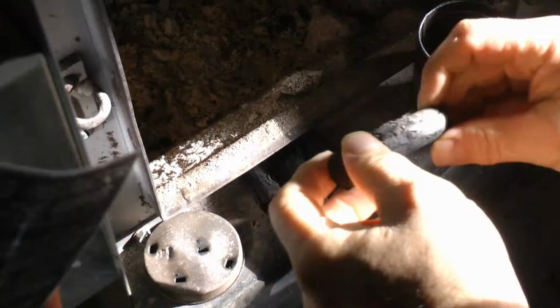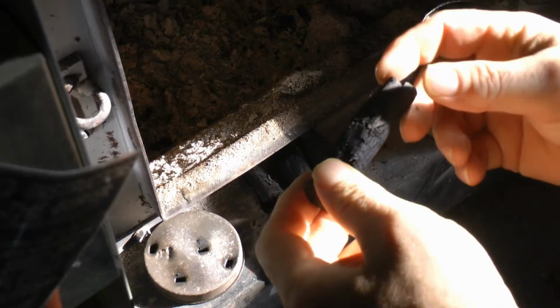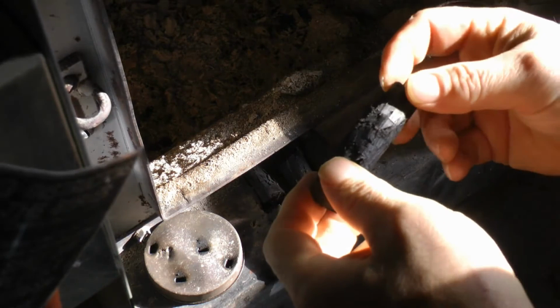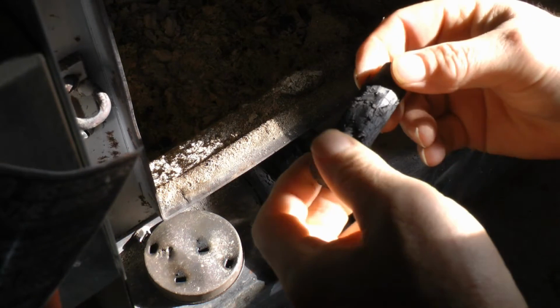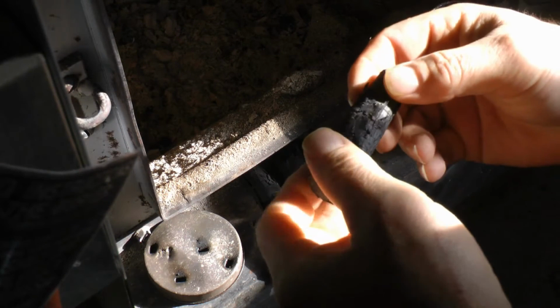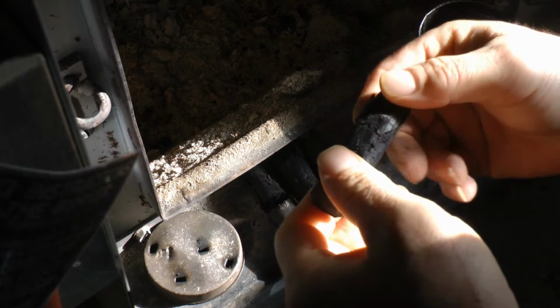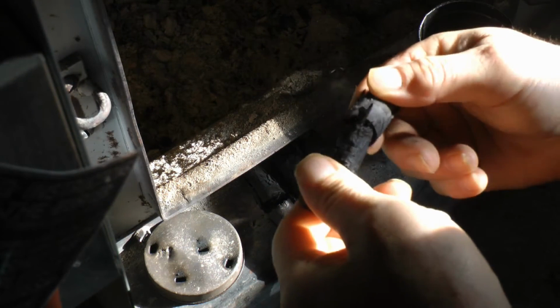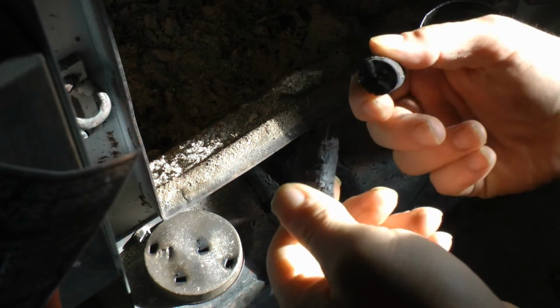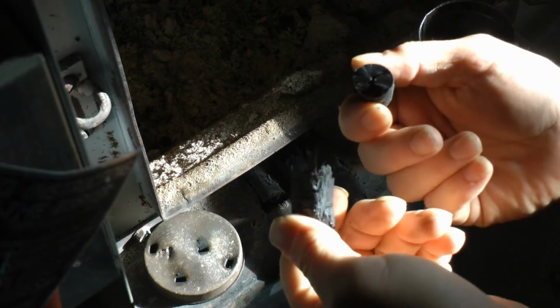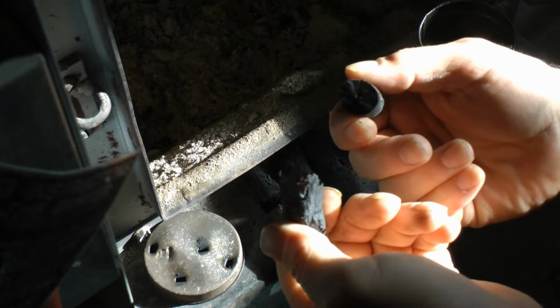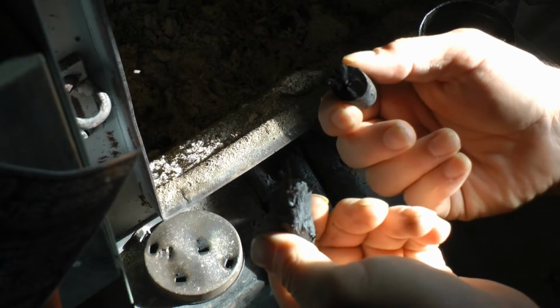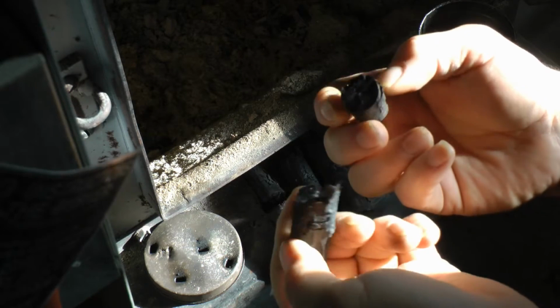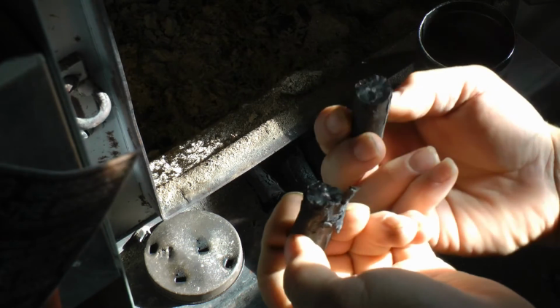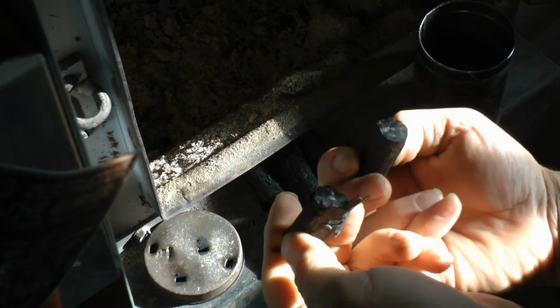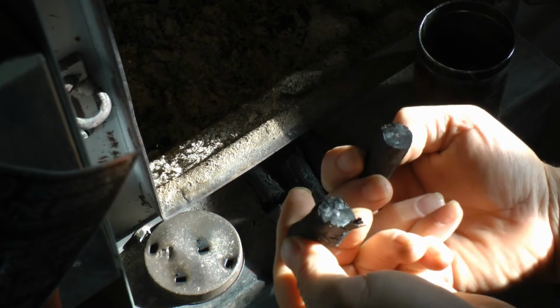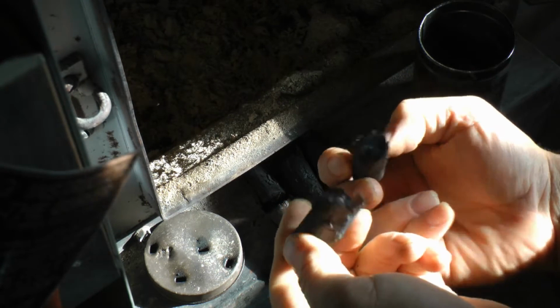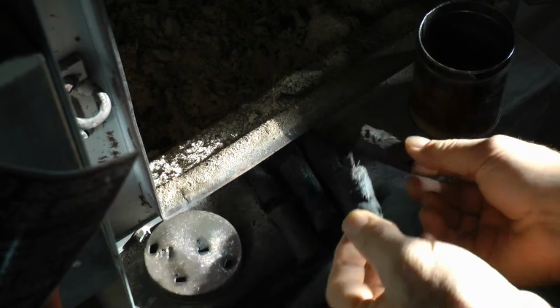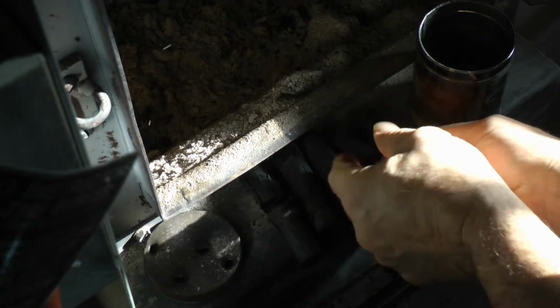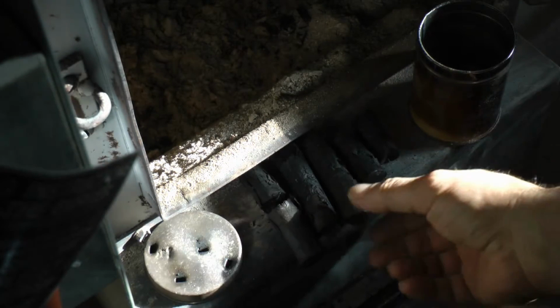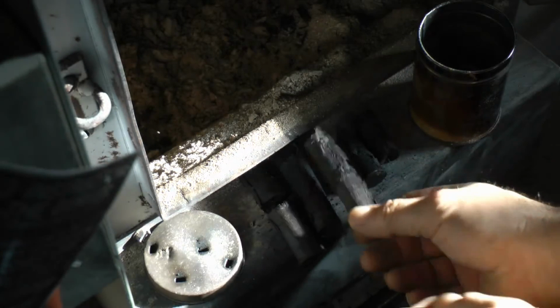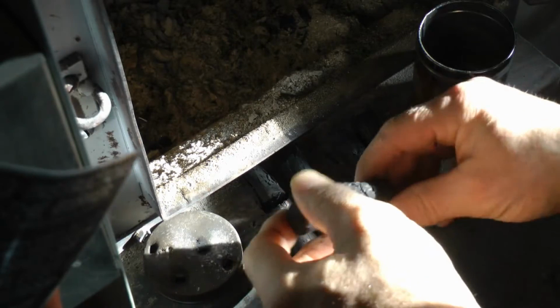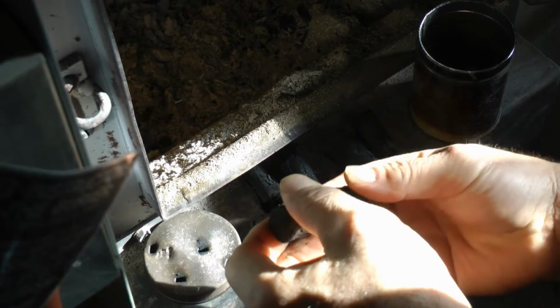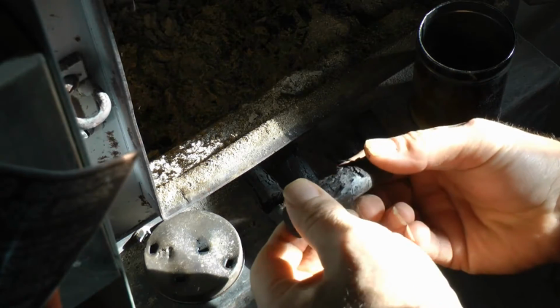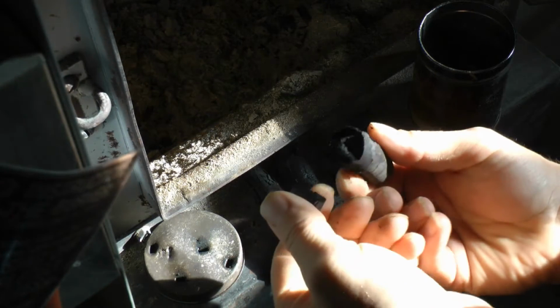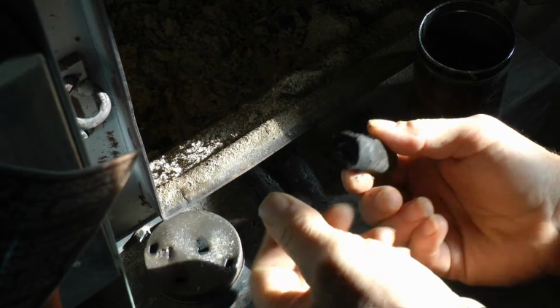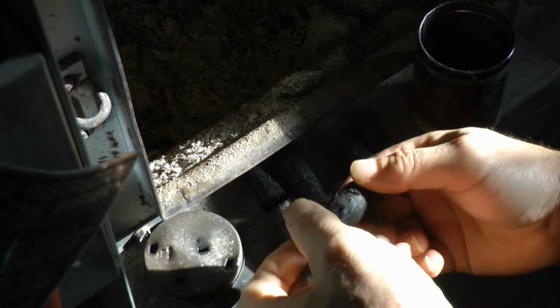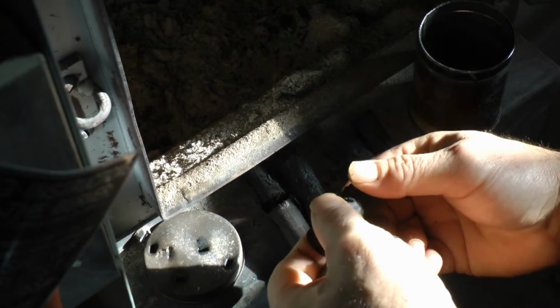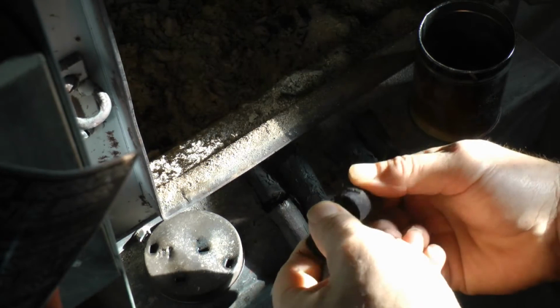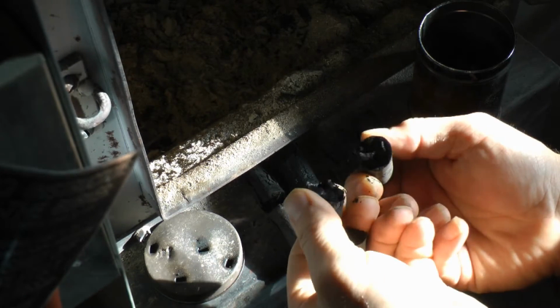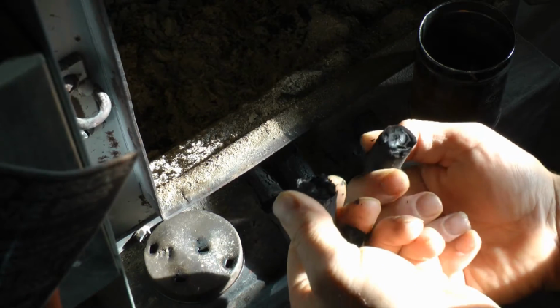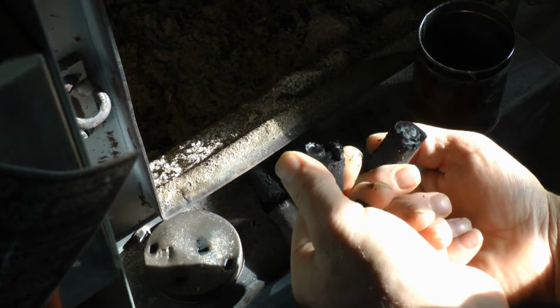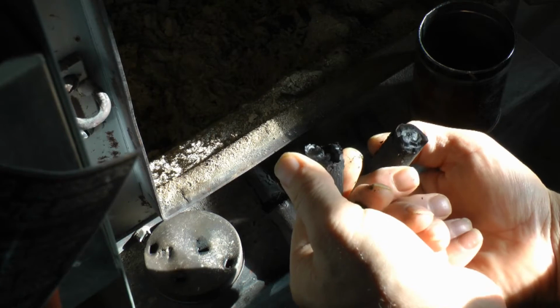I went ahead and poked some holes in the cover. I'm going to show you how this is so light — snap, see that? It snaps right apart. Yeah, that's biochar. That's pretty neat.